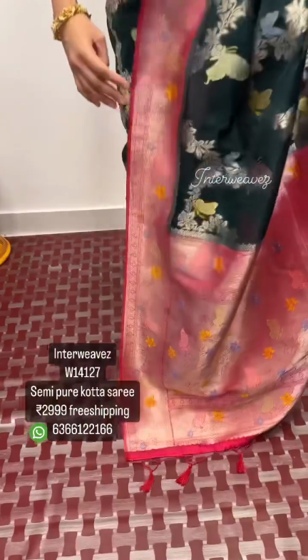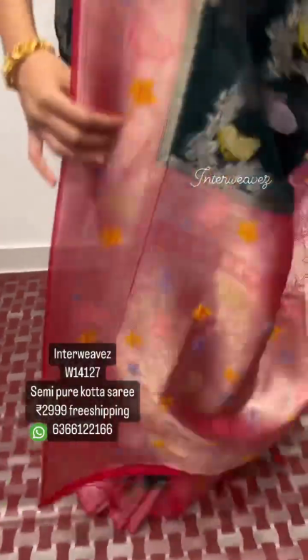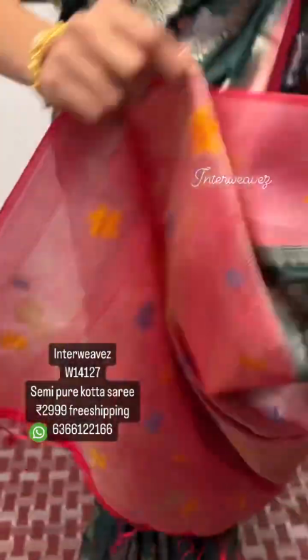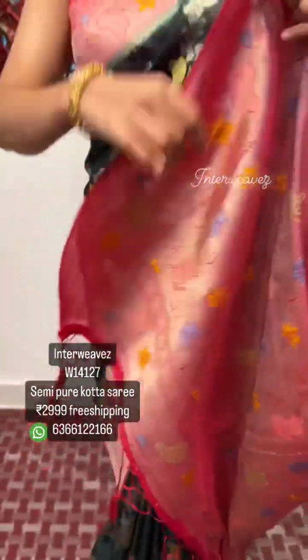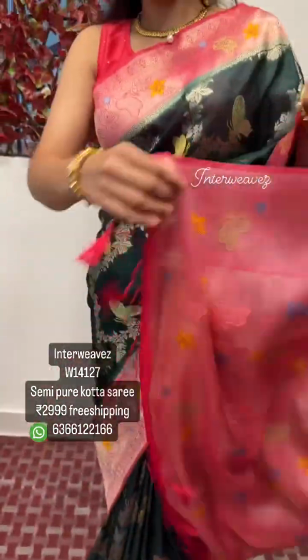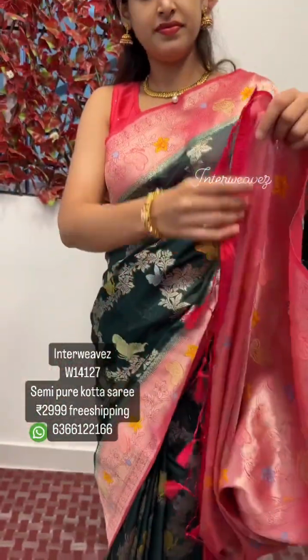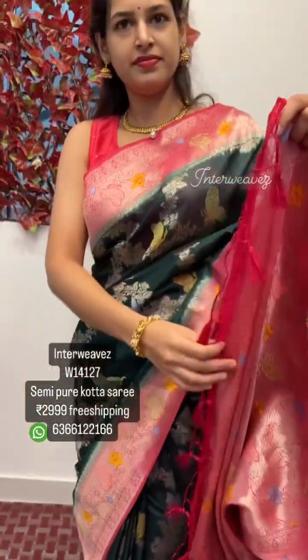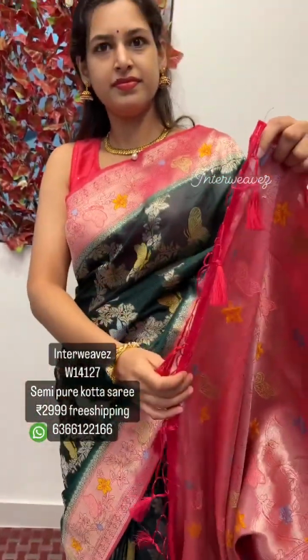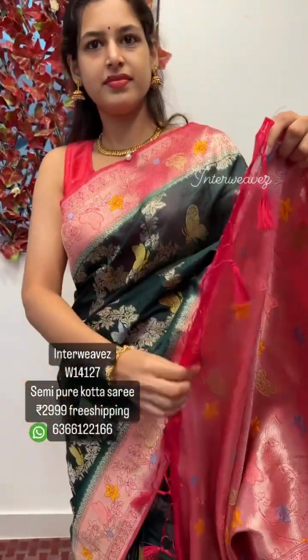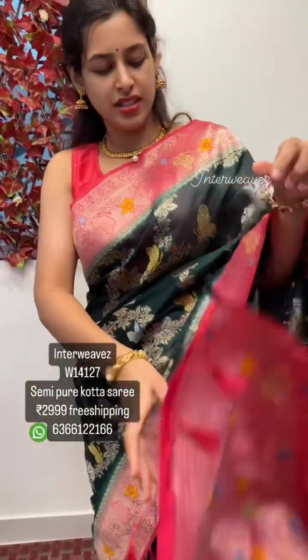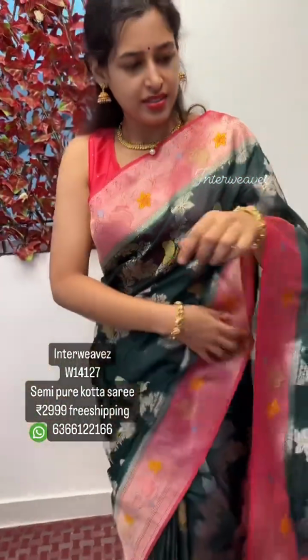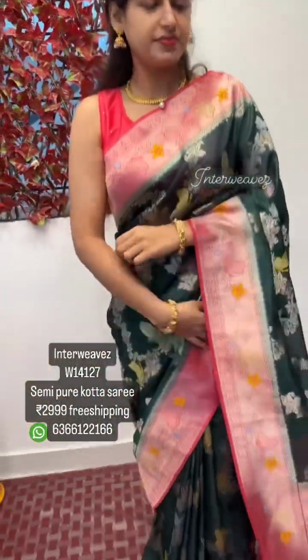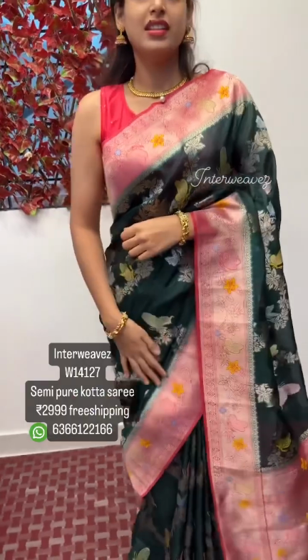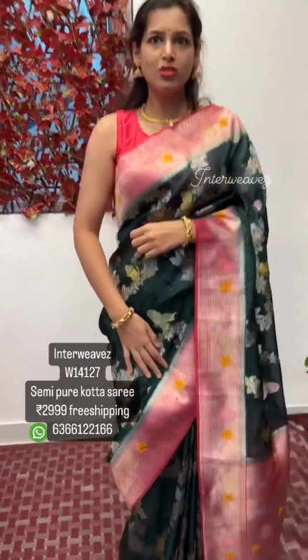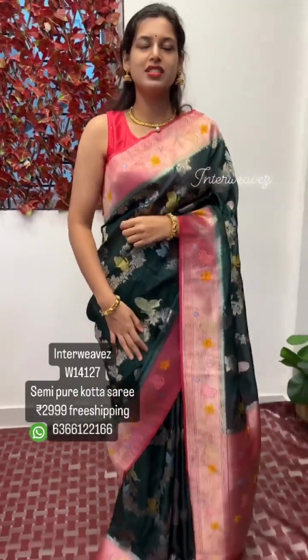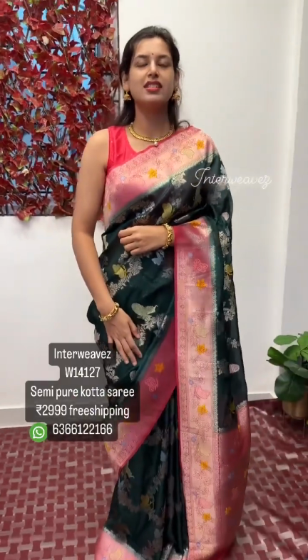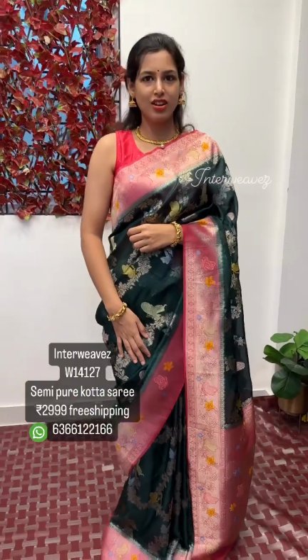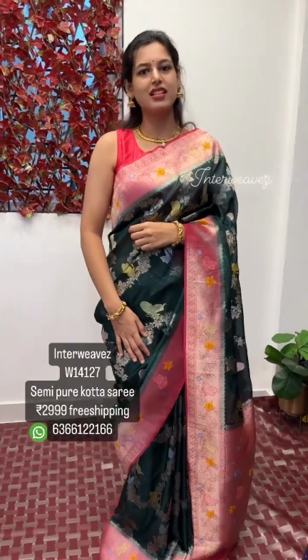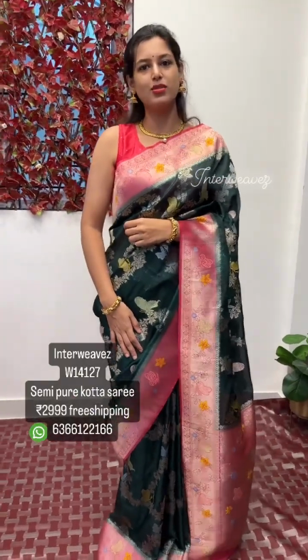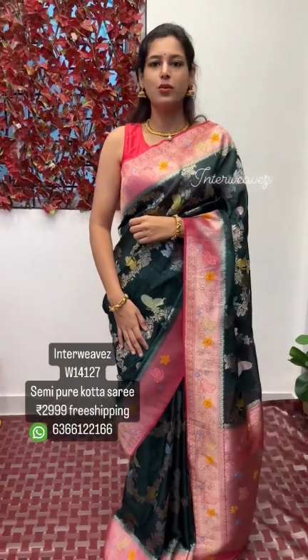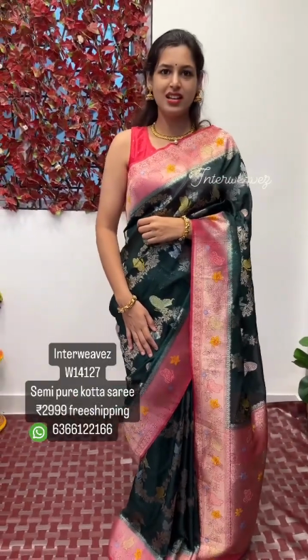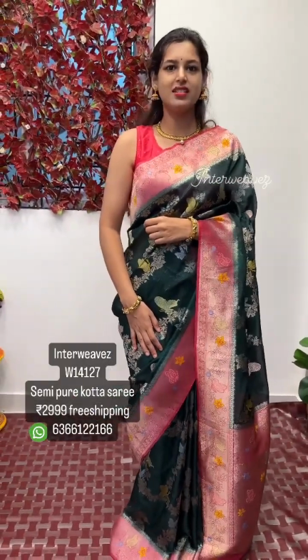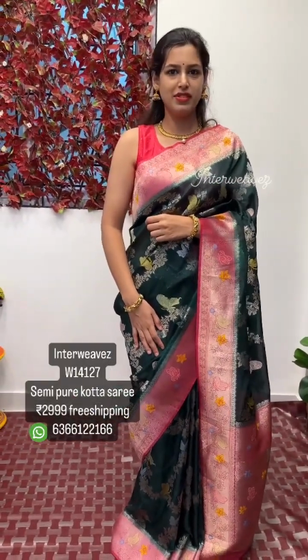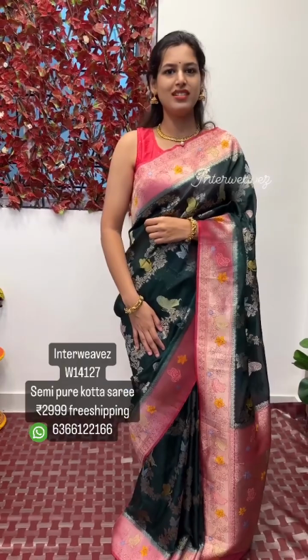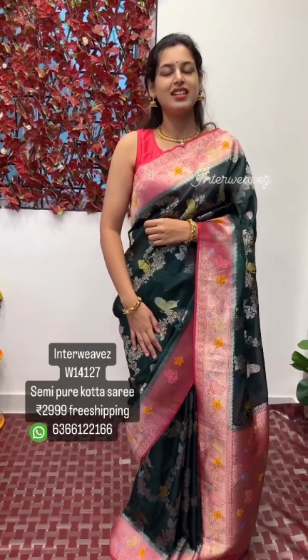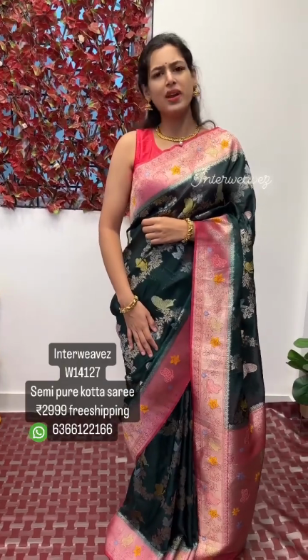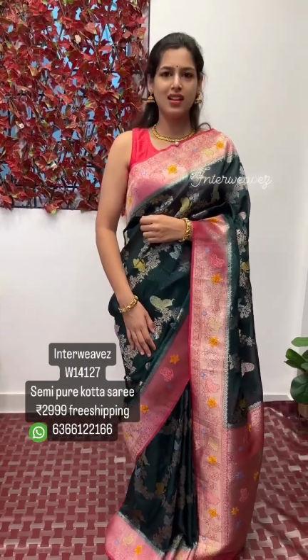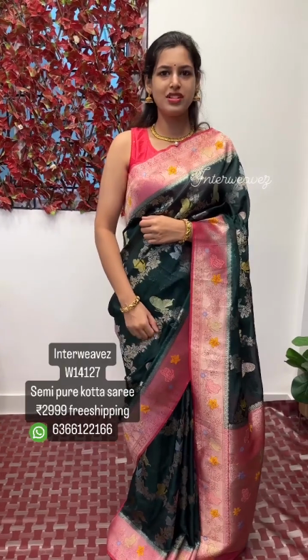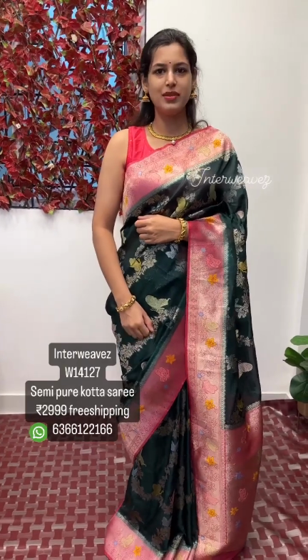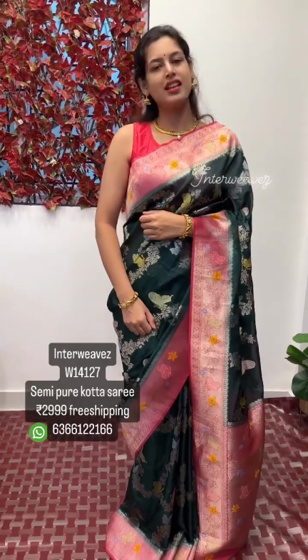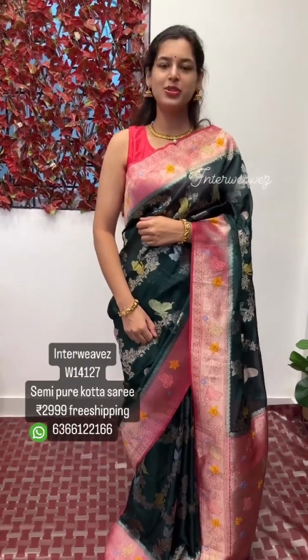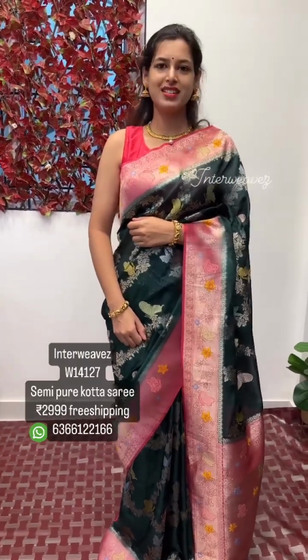It has tassels. The blouse for this is a contrast color blouse with a jari border. There are various color options available — let me show you the colors.